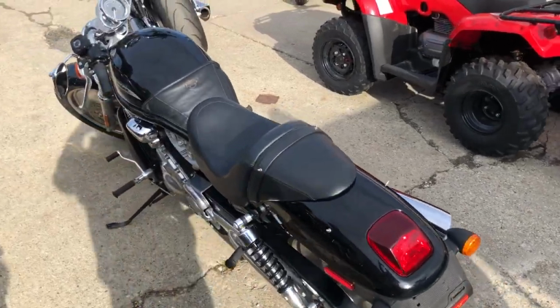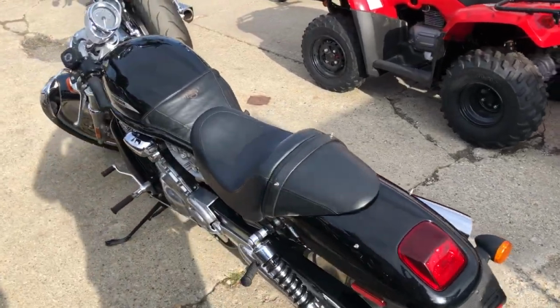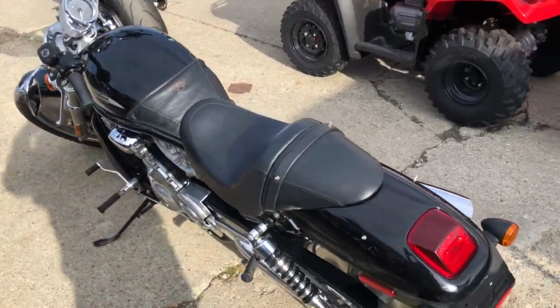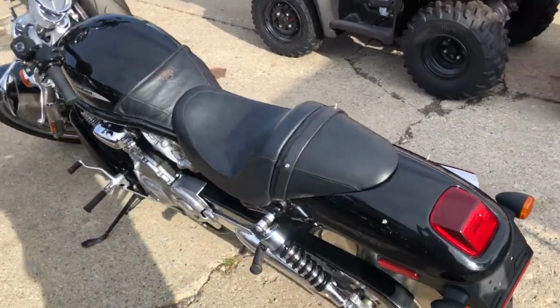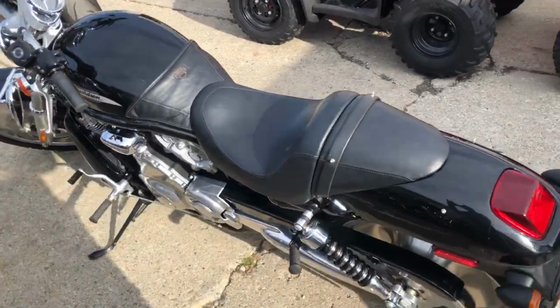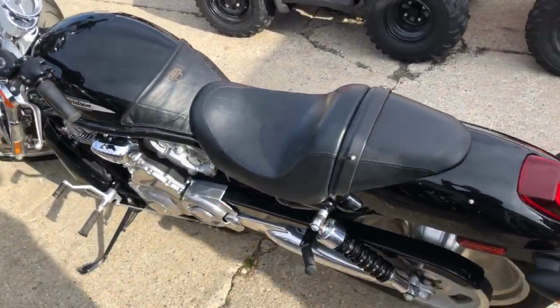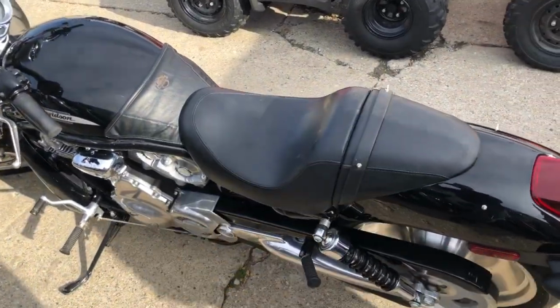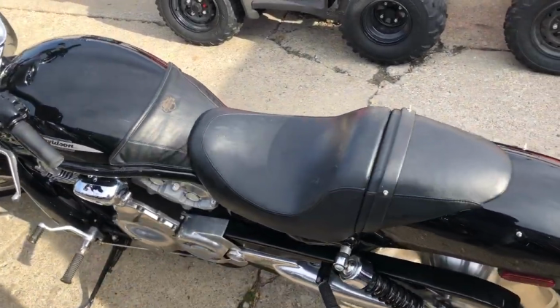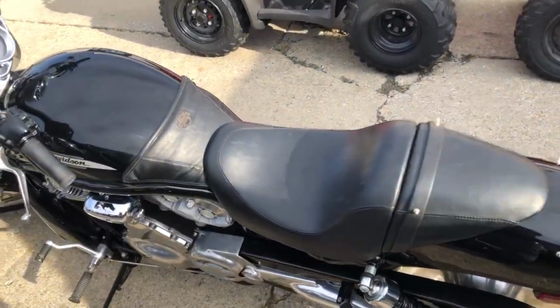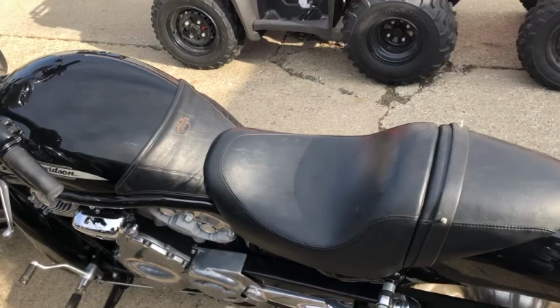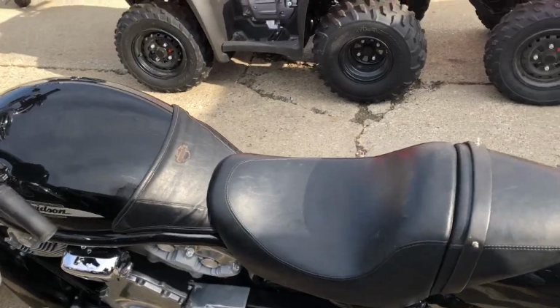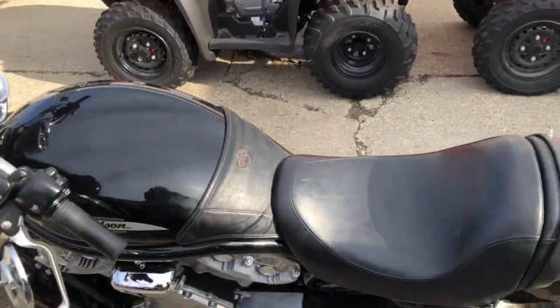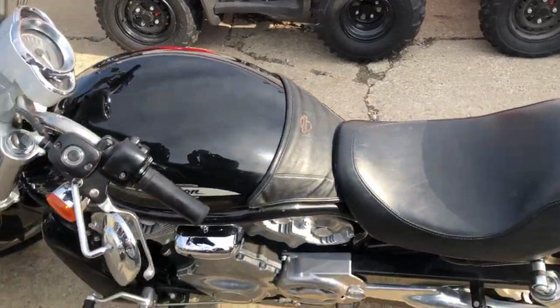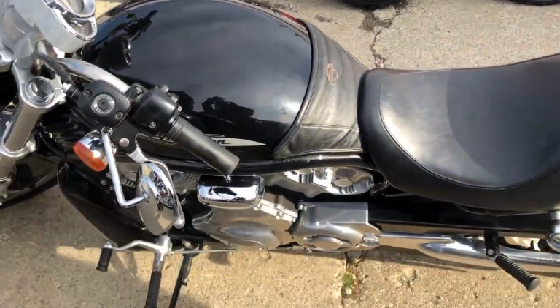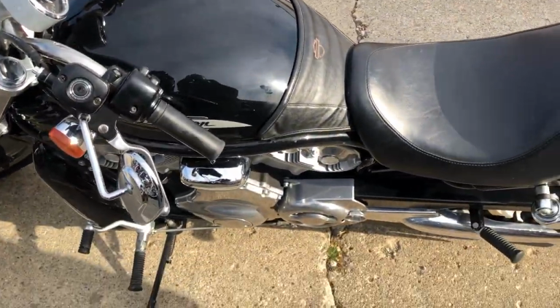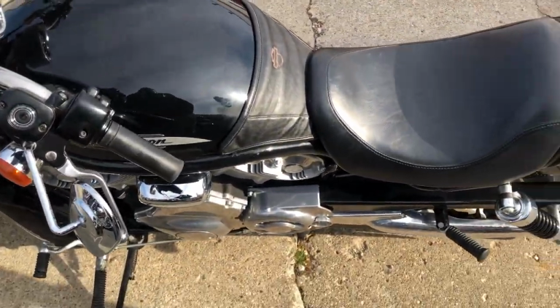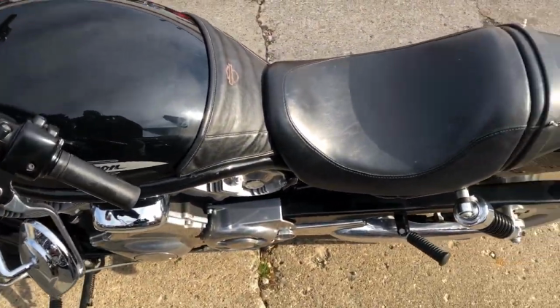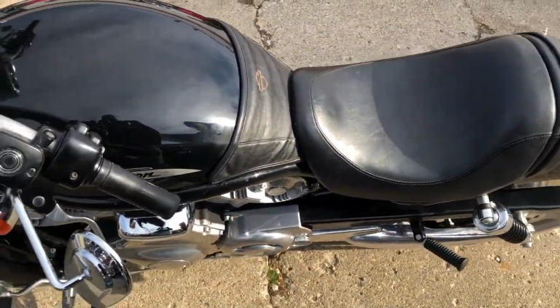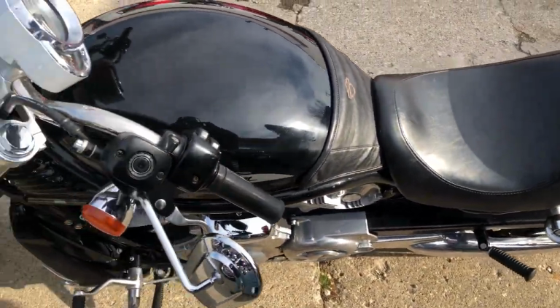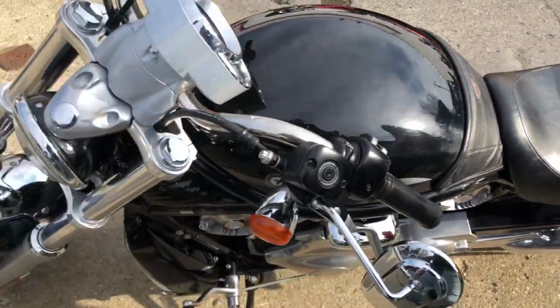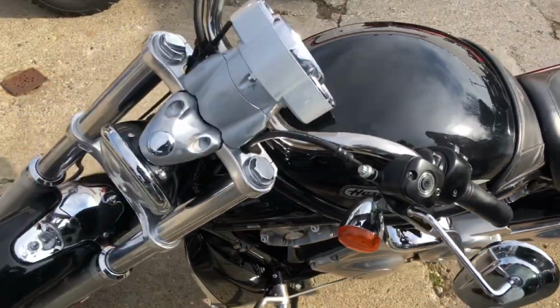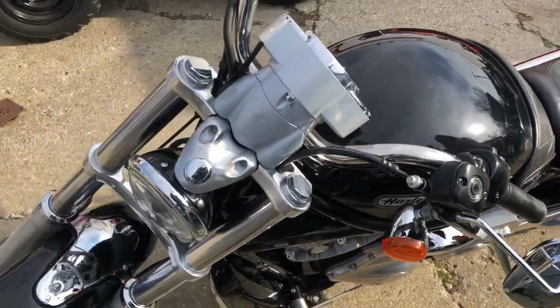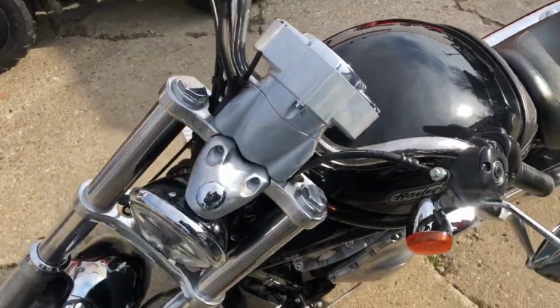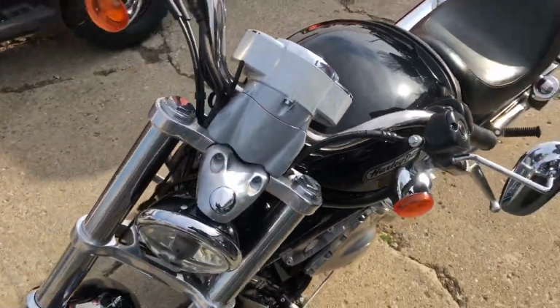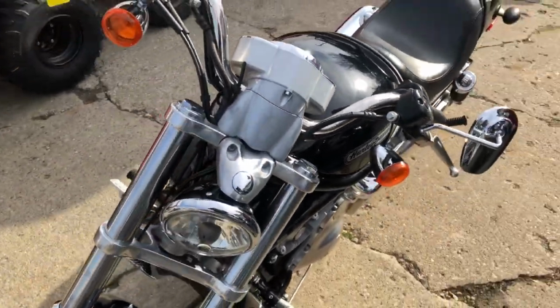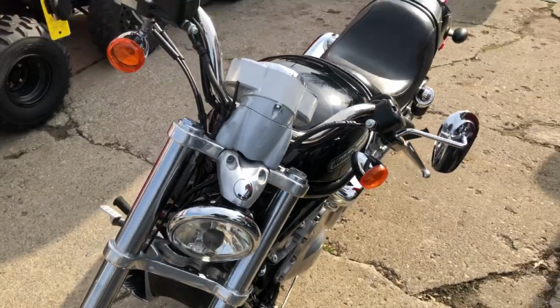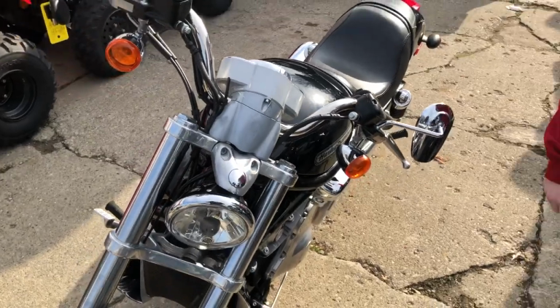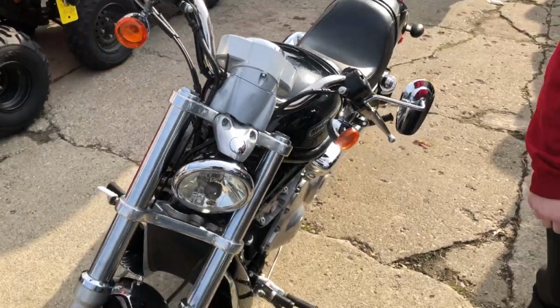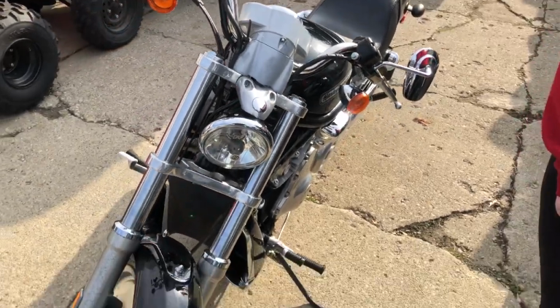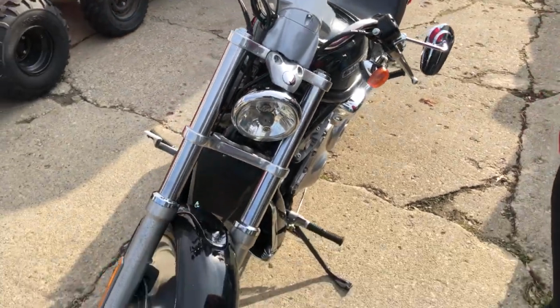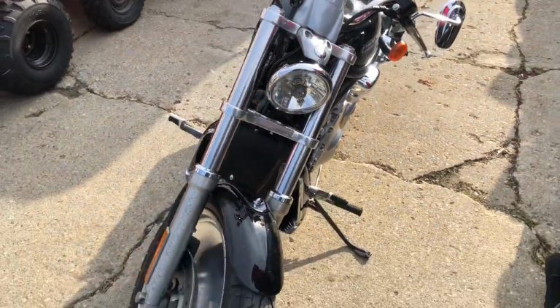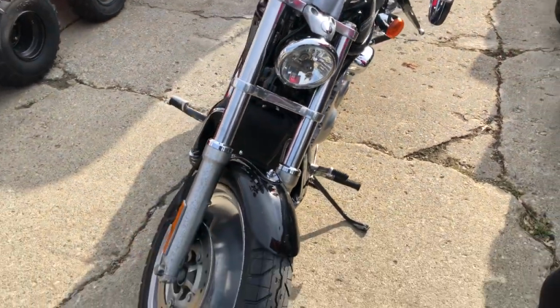It runs strong, everything works, and needs nothing. It's just been serviced at the dealership, inspected, all fluids changed, and ready to ride. It's a great bike for the money.